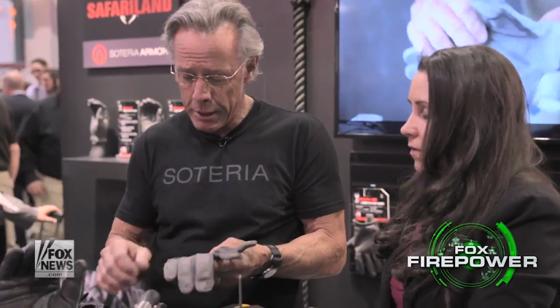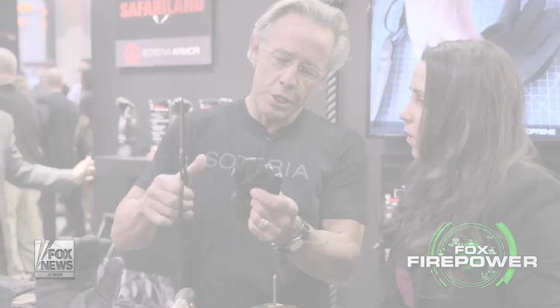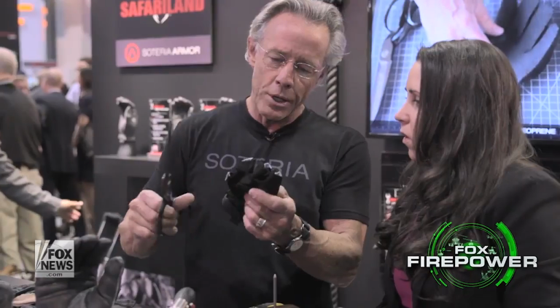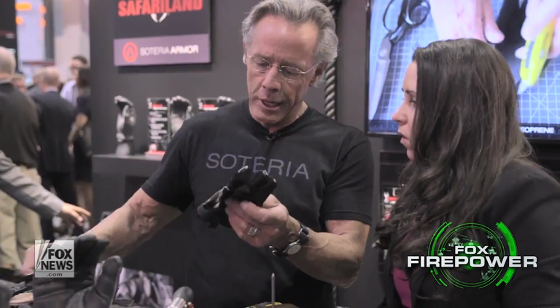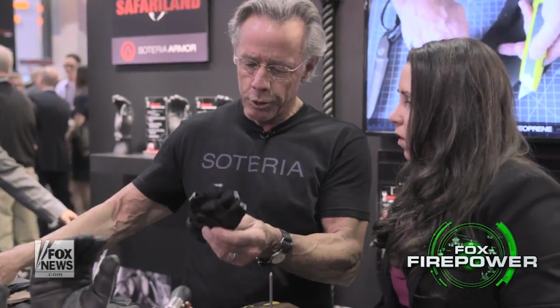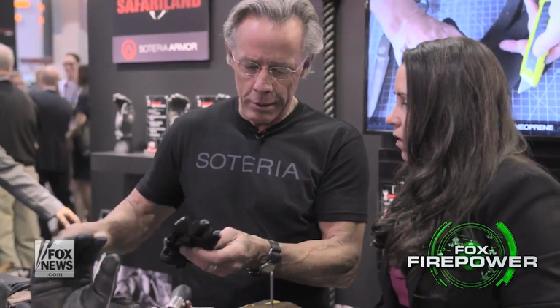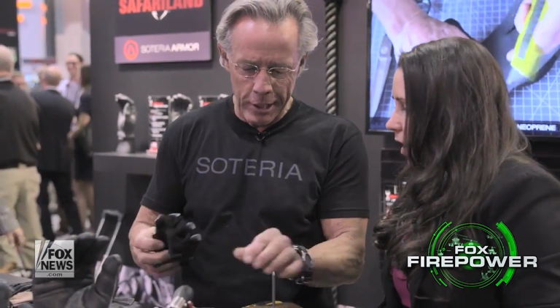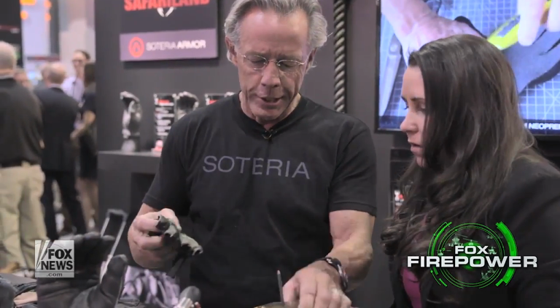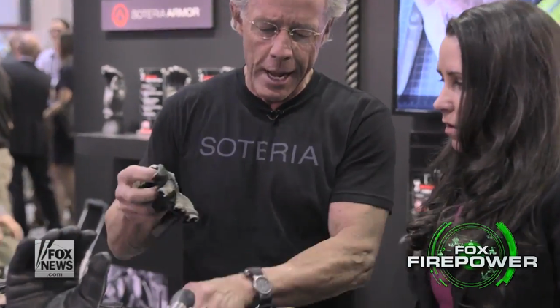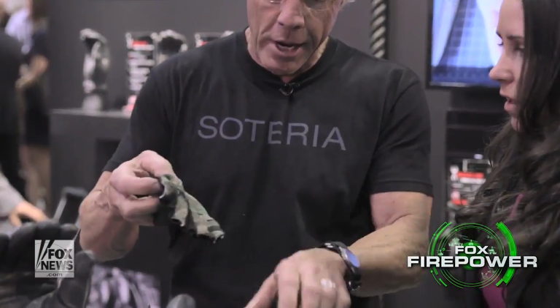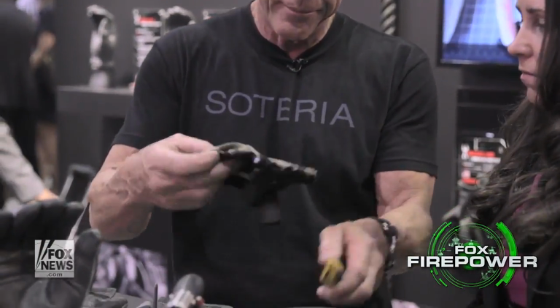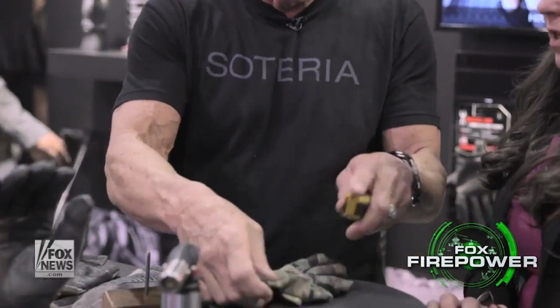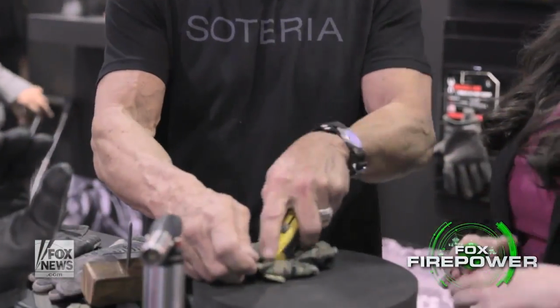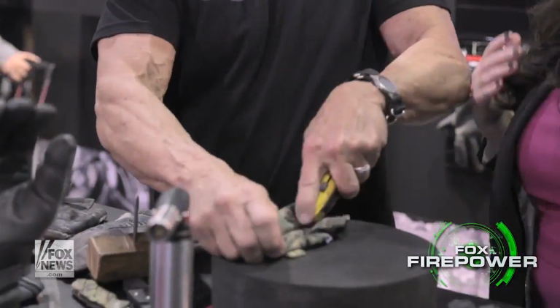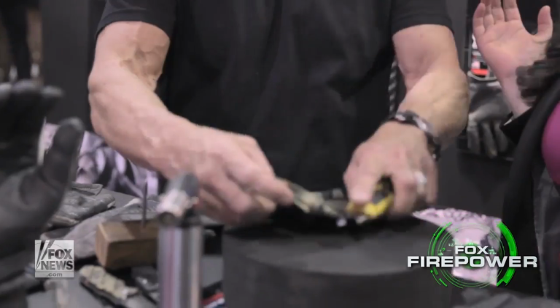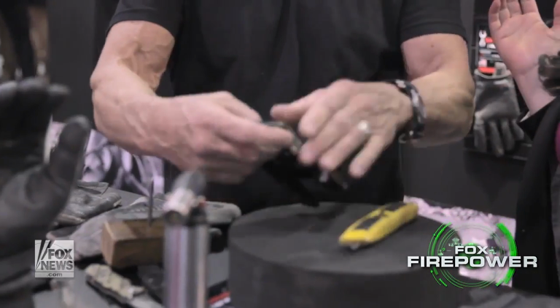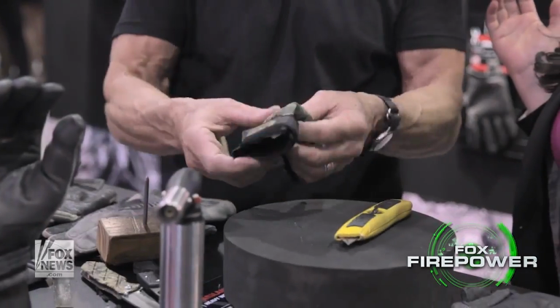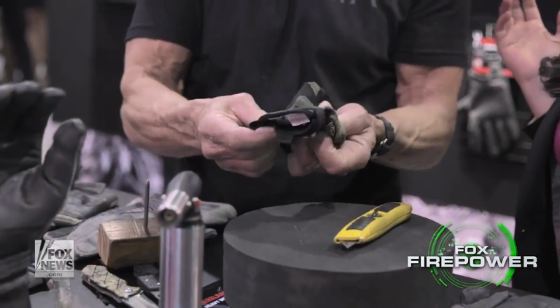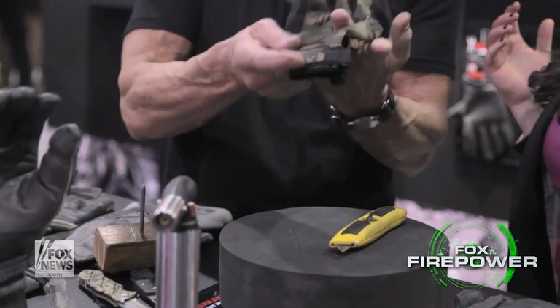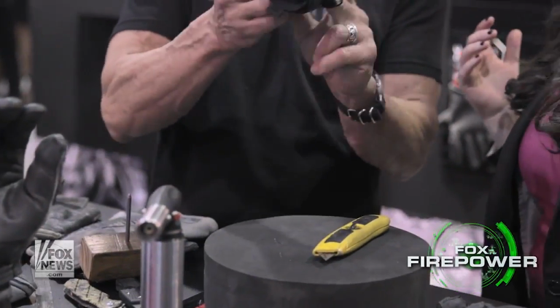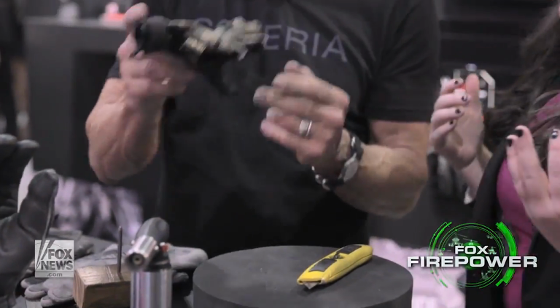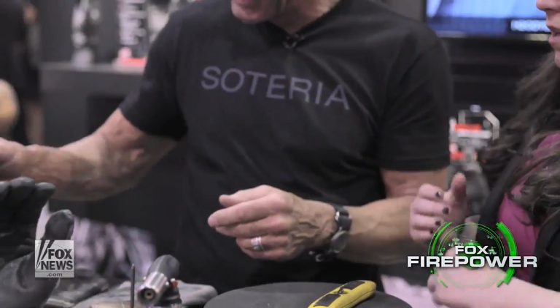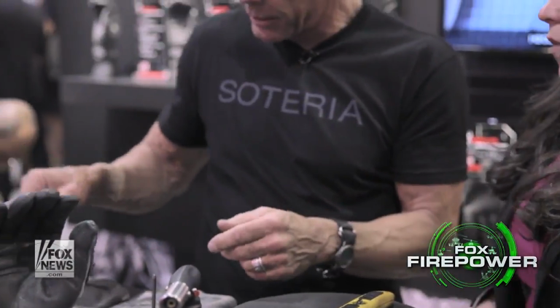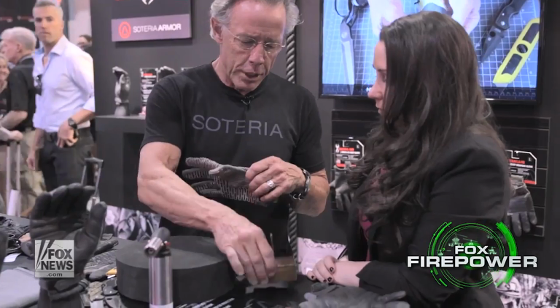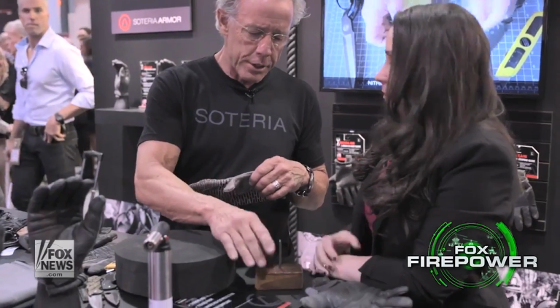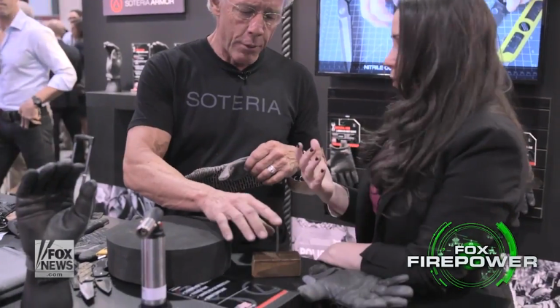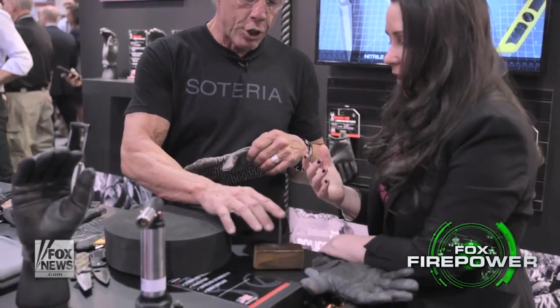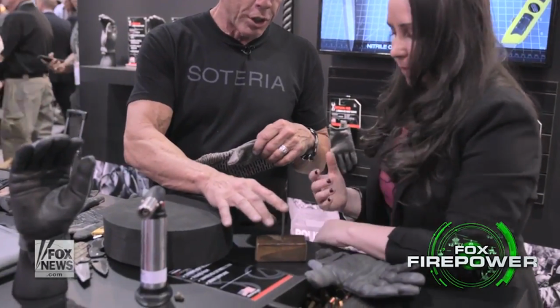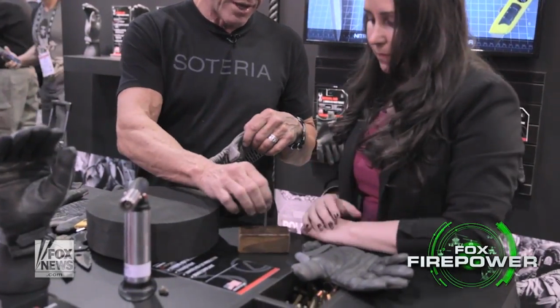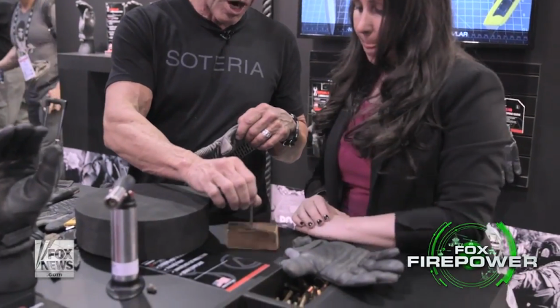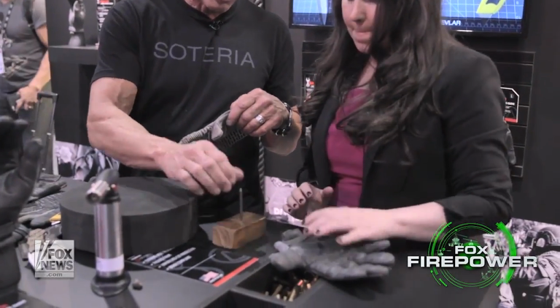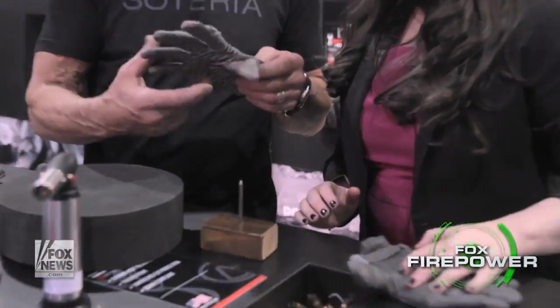We have abrasion, laceration, penetration, FR — which is fire resistance — and thermal protection. This is what you're dealing with with the other guys: you've got zero protection. Check this out — here we have a sharpened spike.